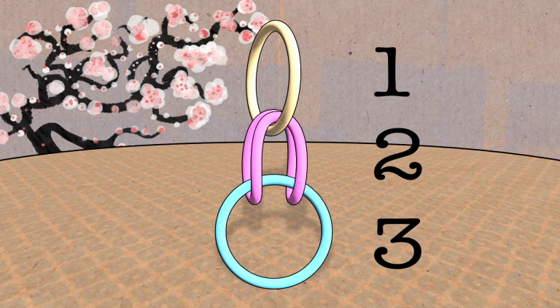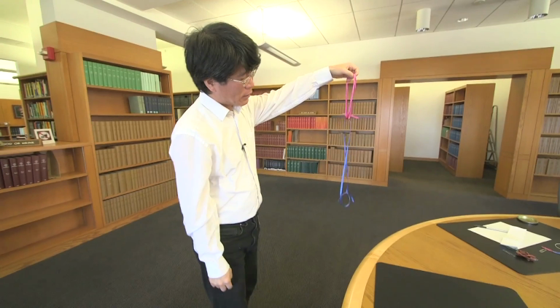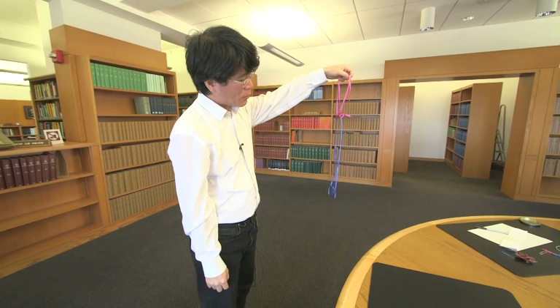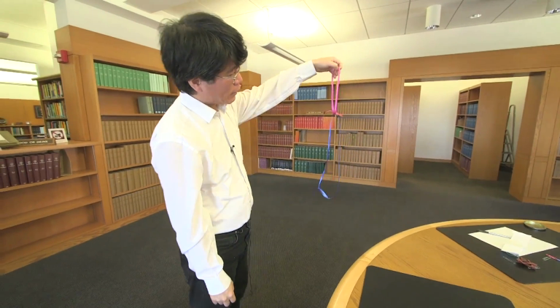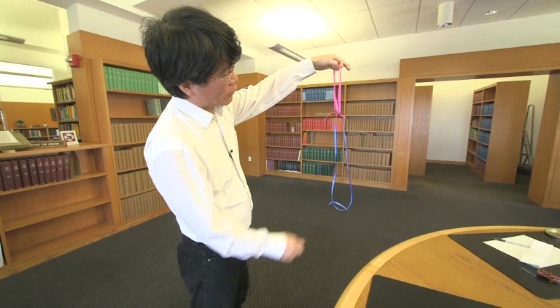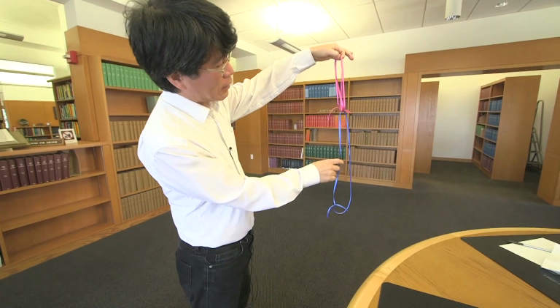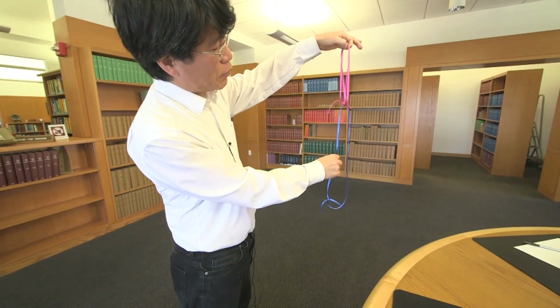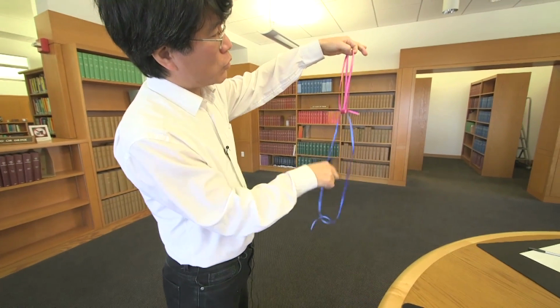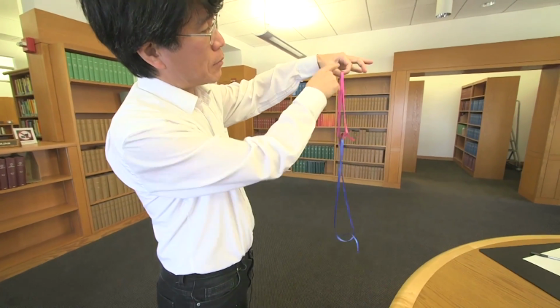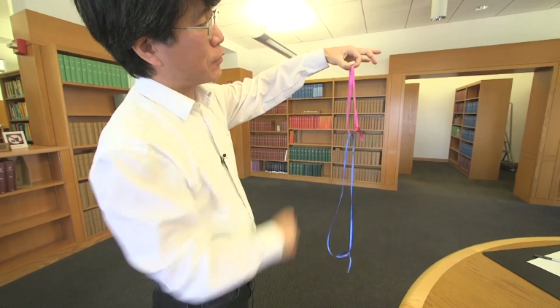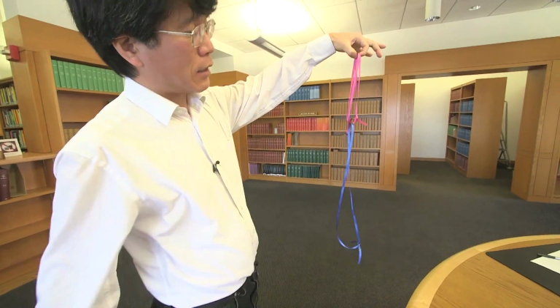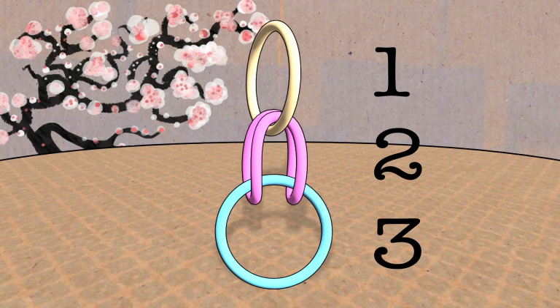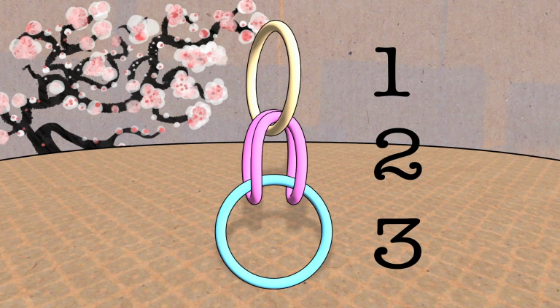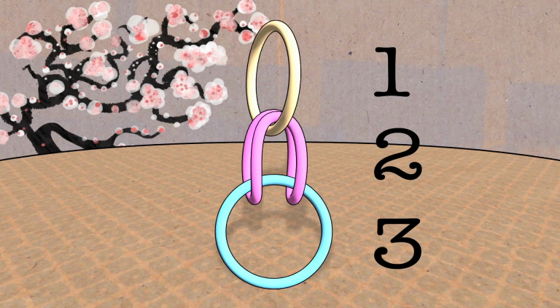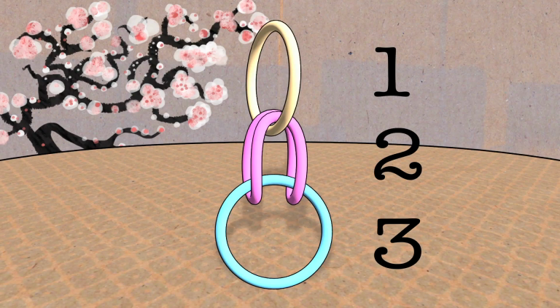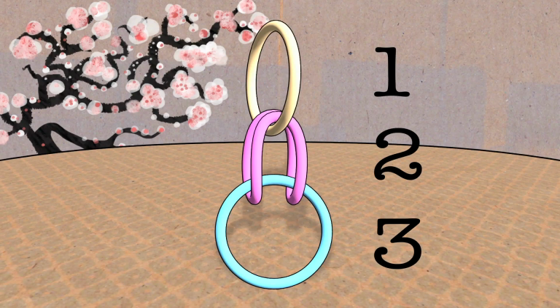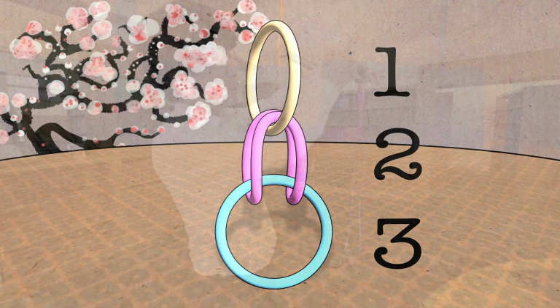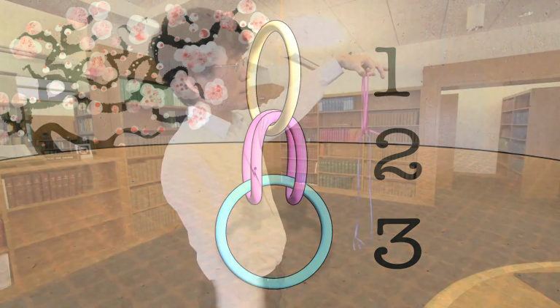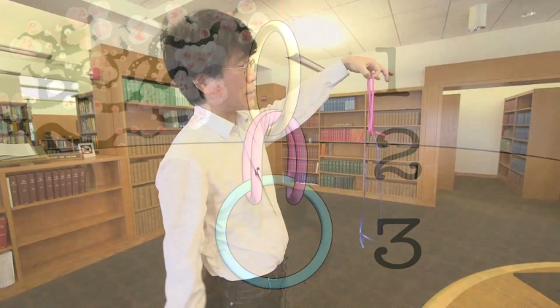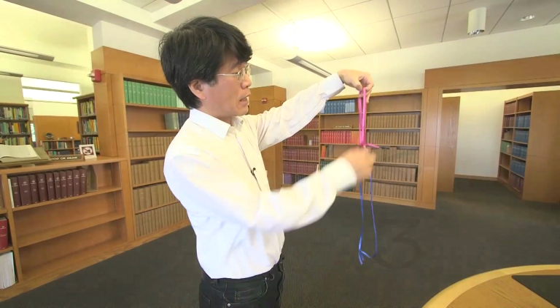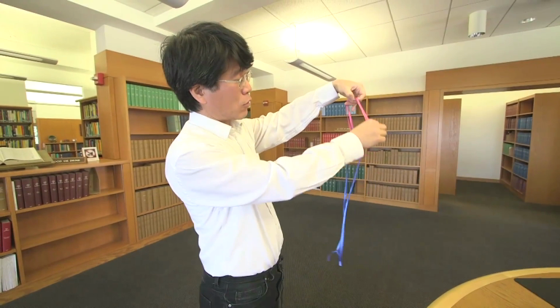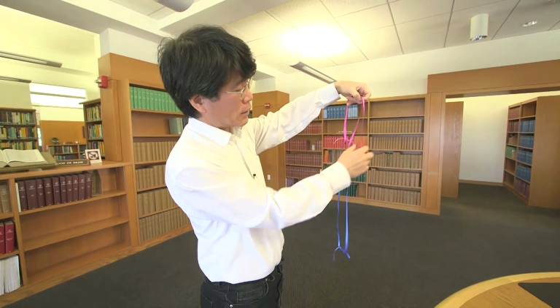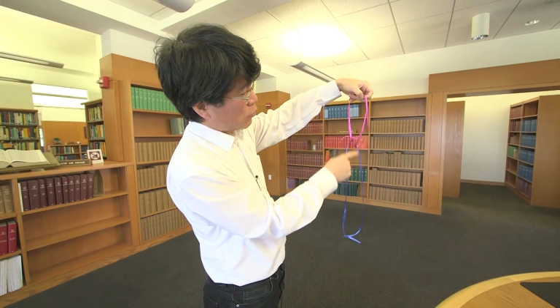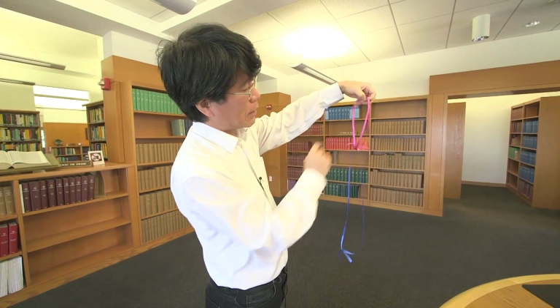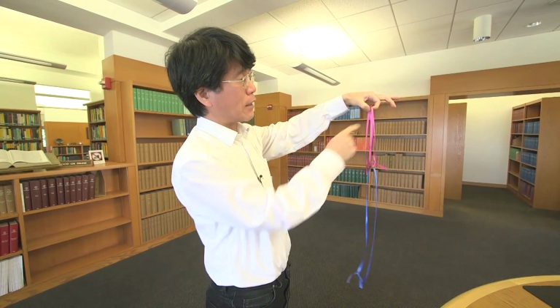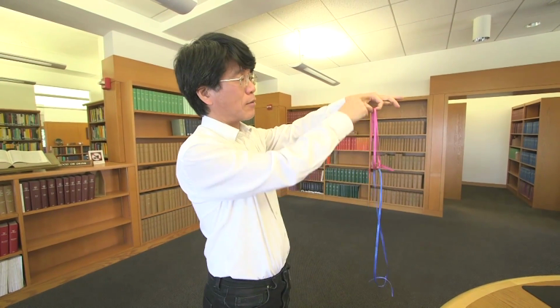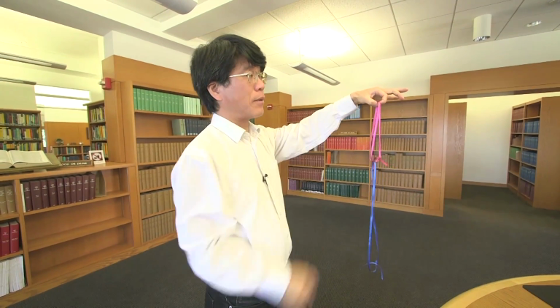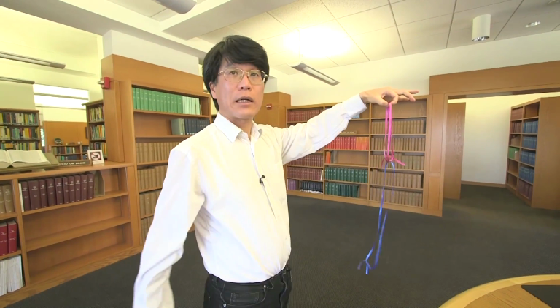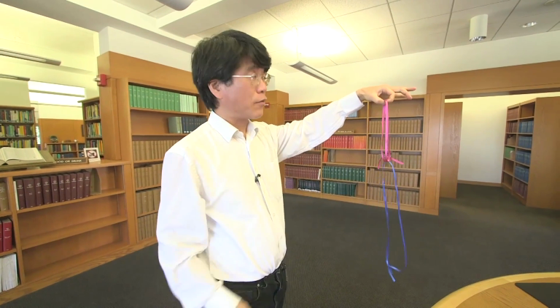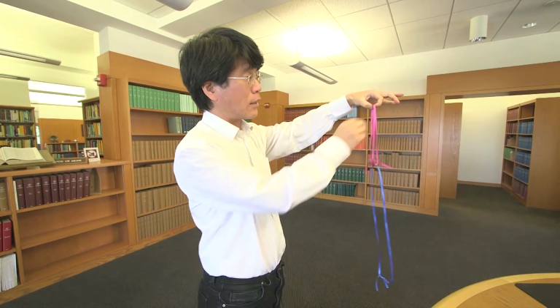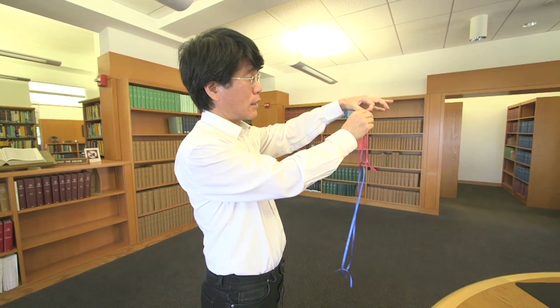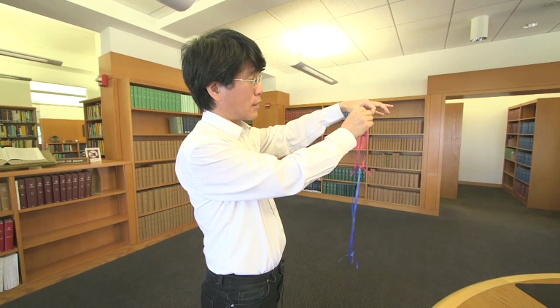Now, it seems very intuitive that the blue and my finger loops are not linked at all — I mean, they are far apart in space. In contrast, the blue and pink are linked, and pink and my fingers are linked.